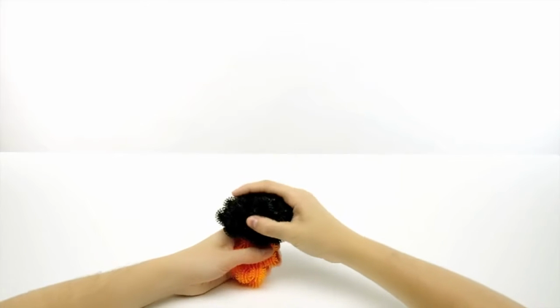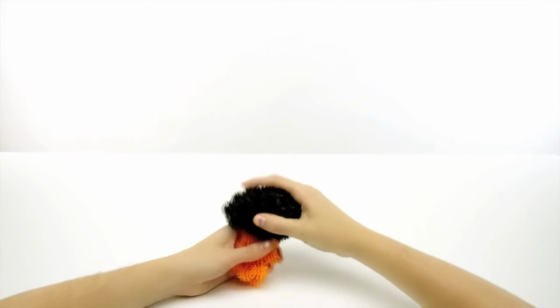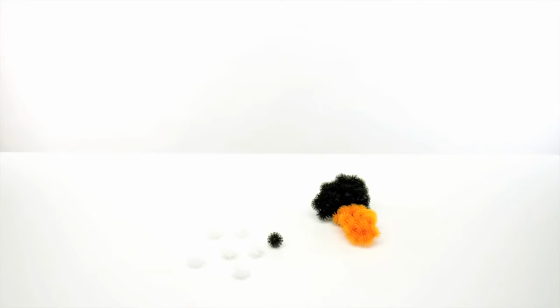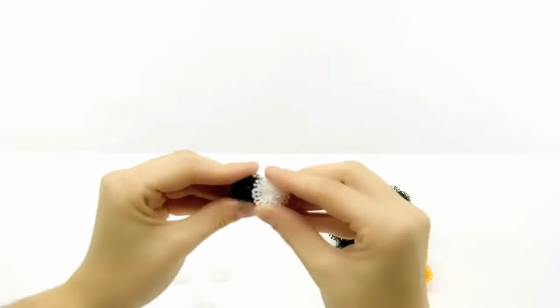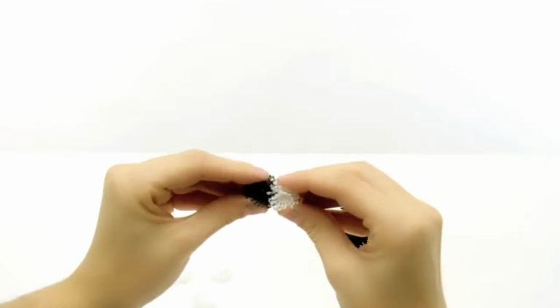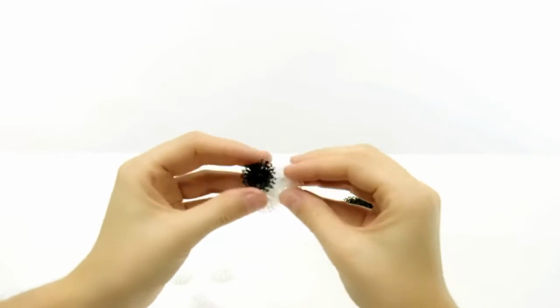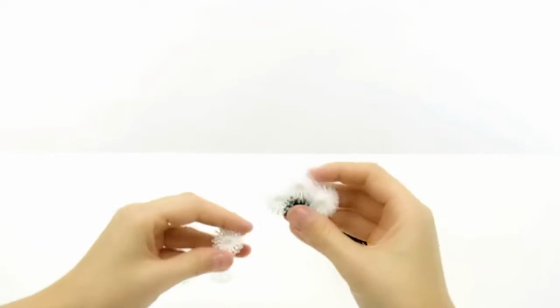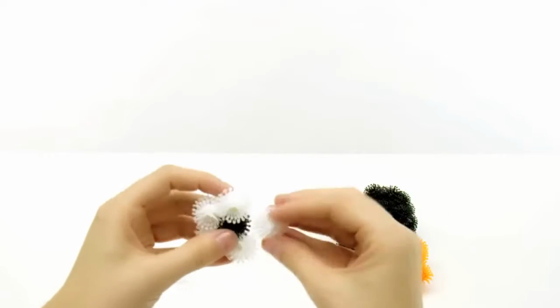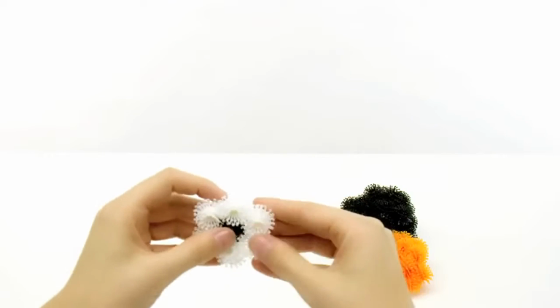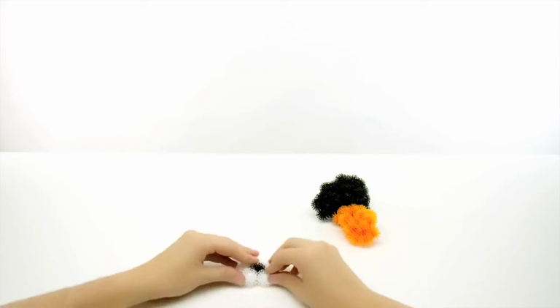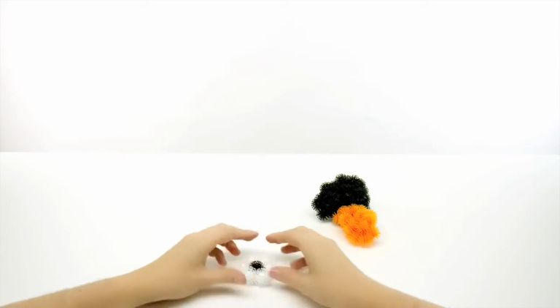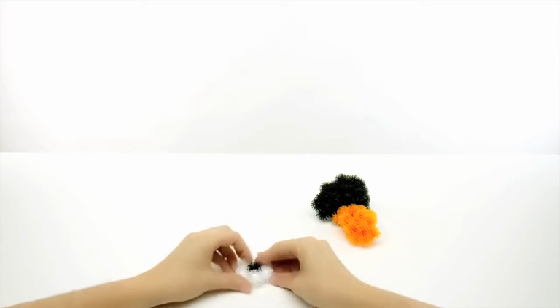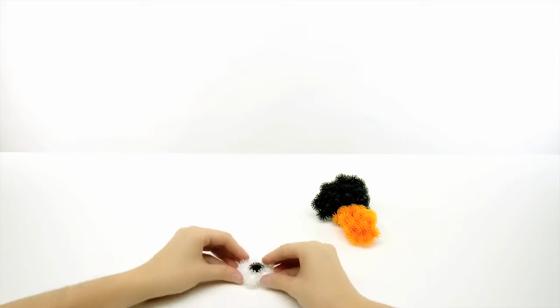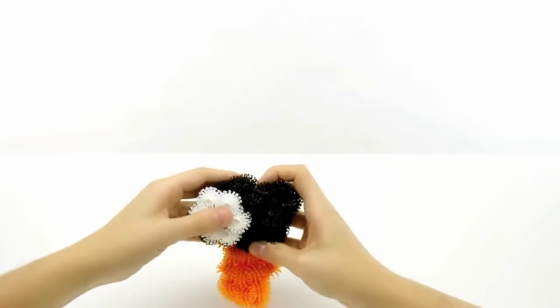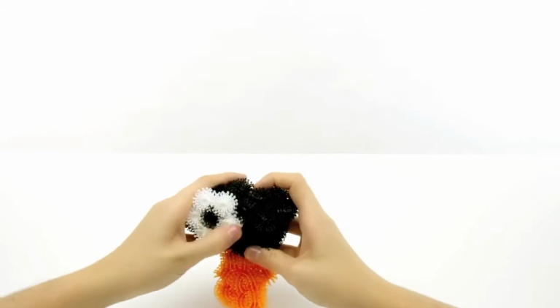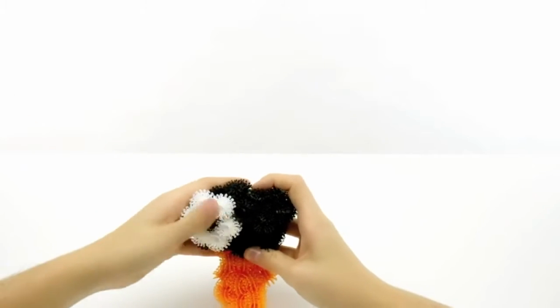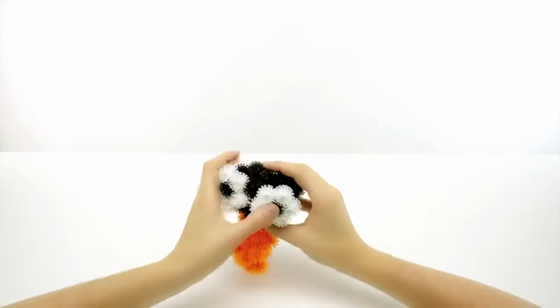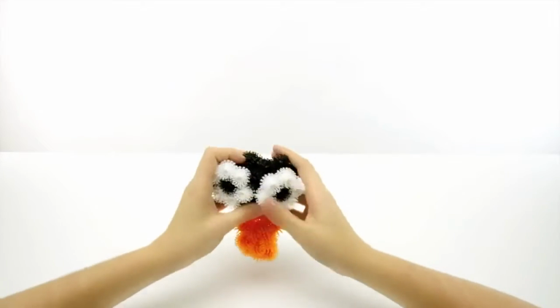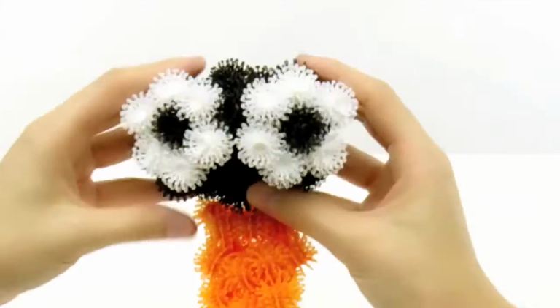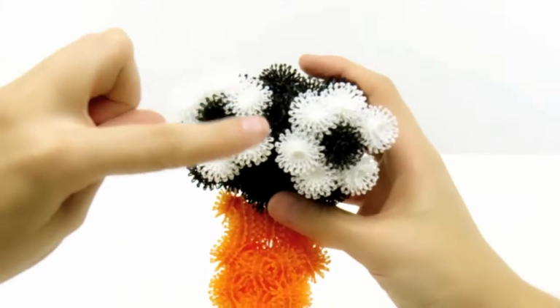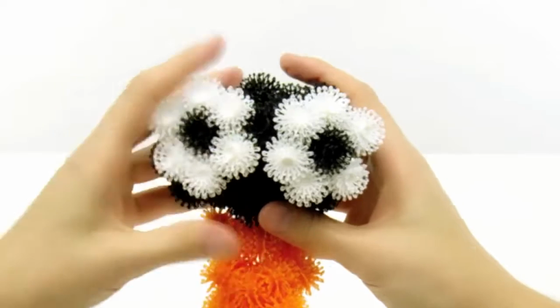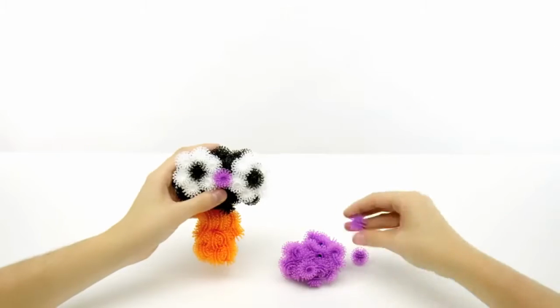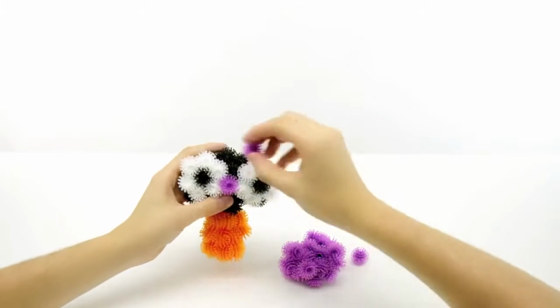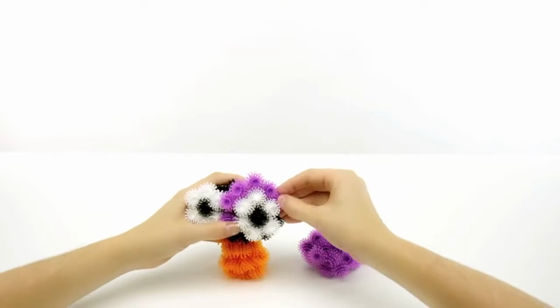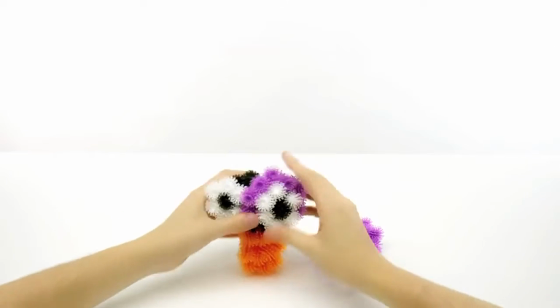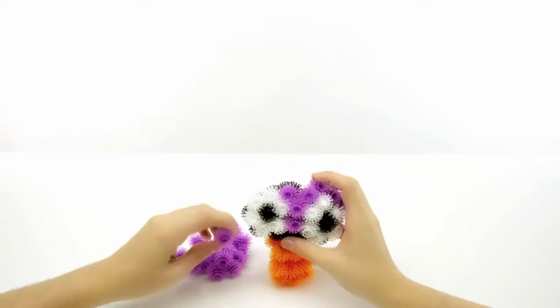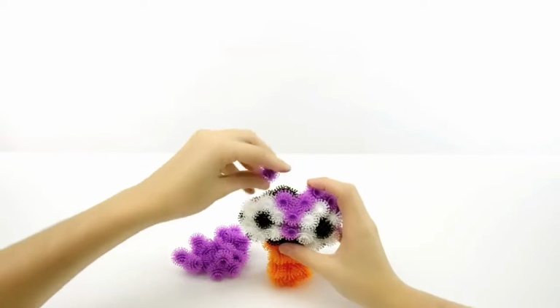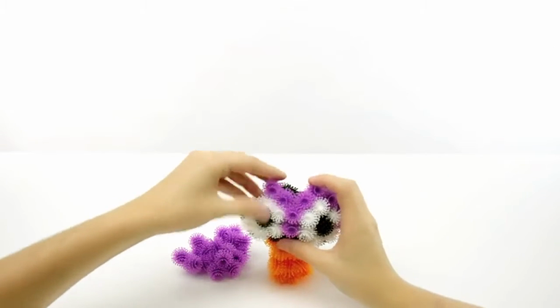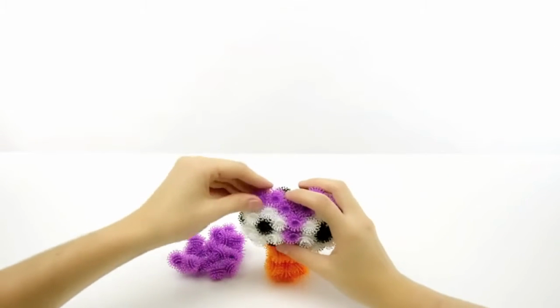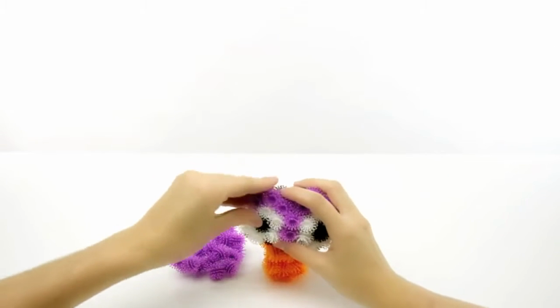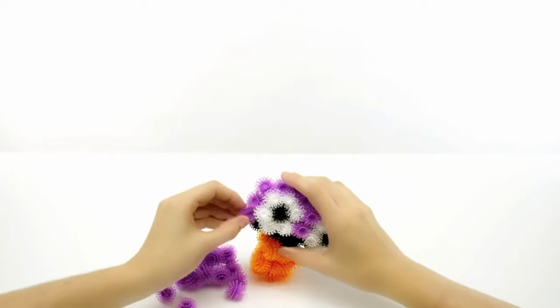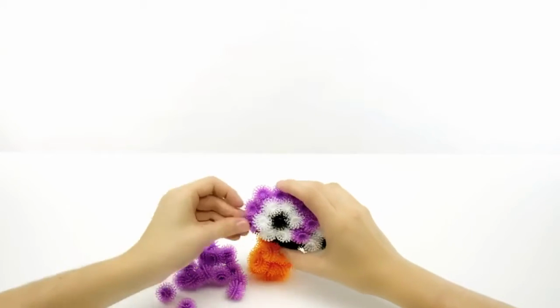Take 5 white and 1 black. Make a flower with black at the center. Make another and attach to the head — these are the eyes. Starting in the center, use 14 purple to frame the eyes.